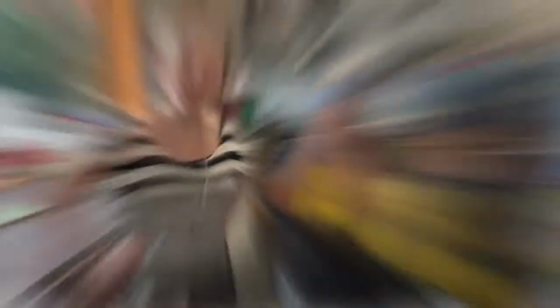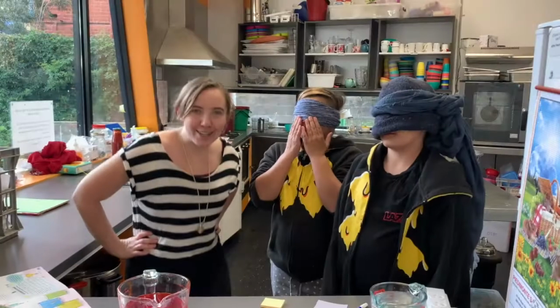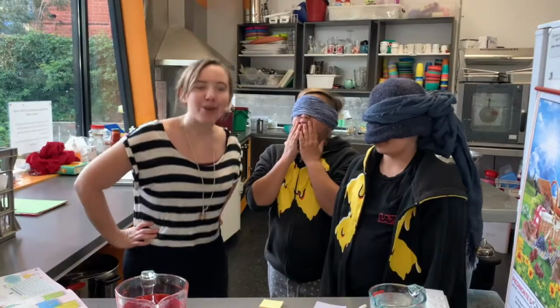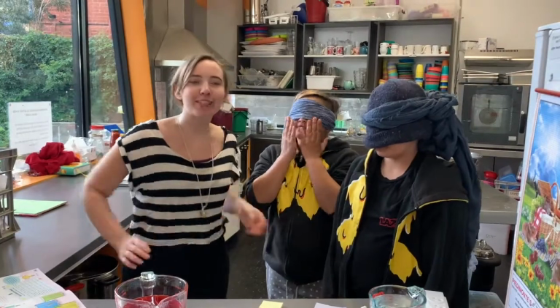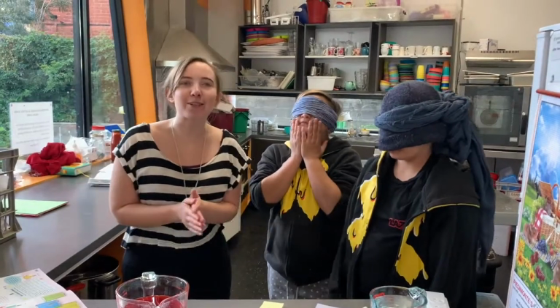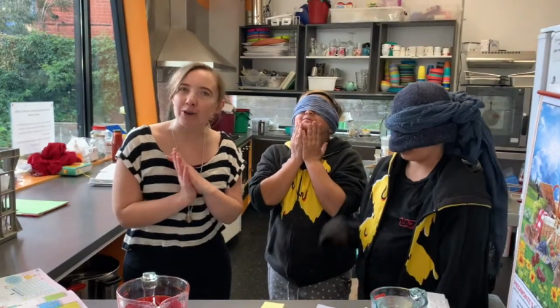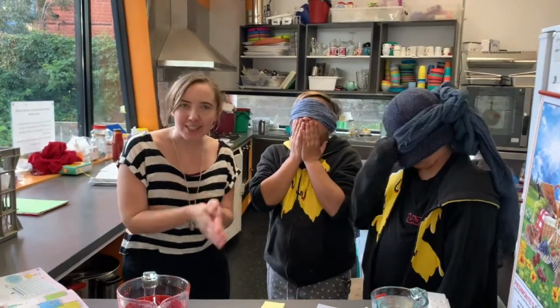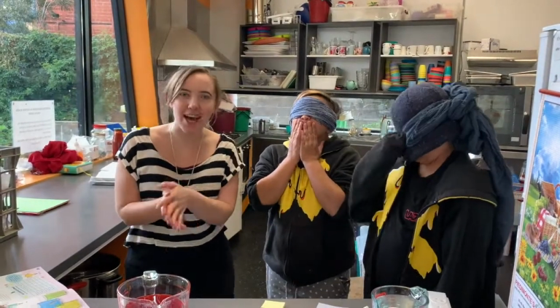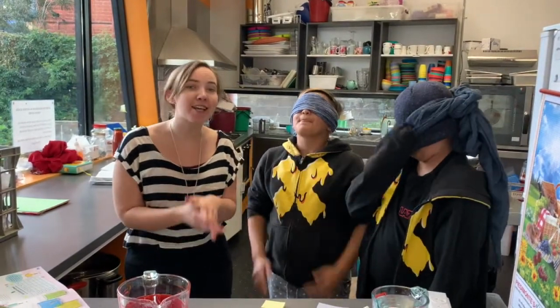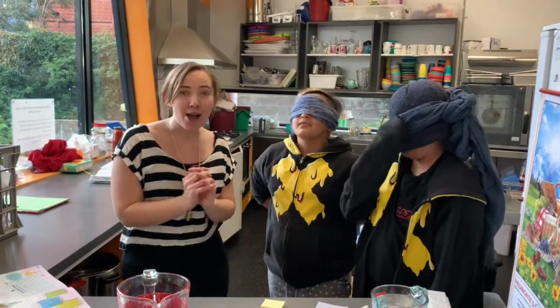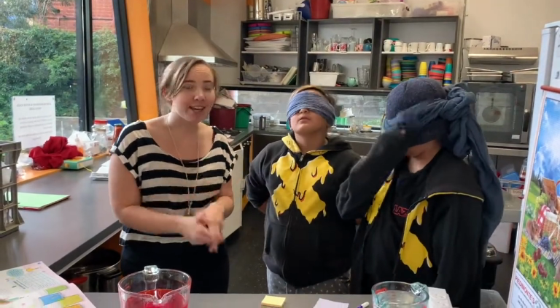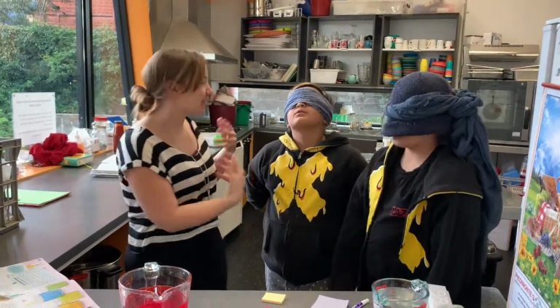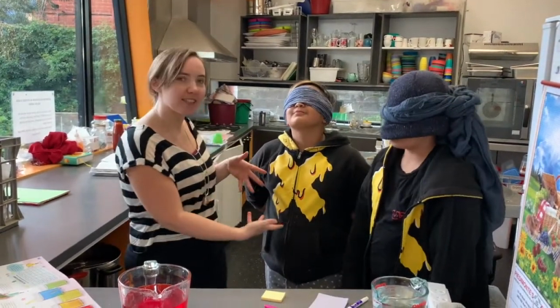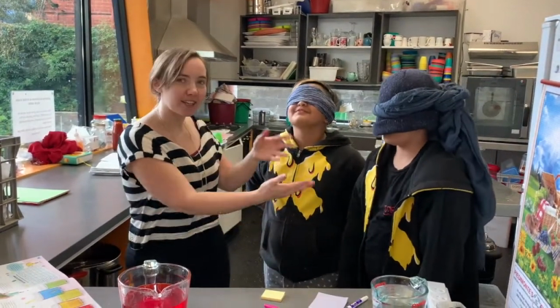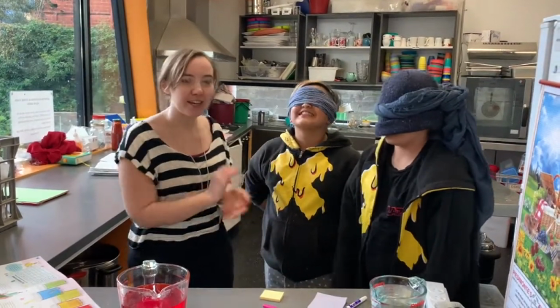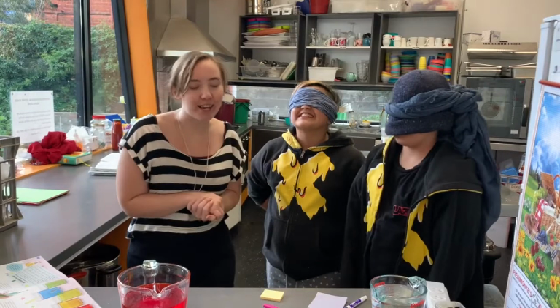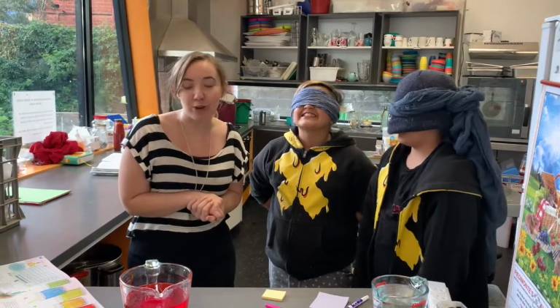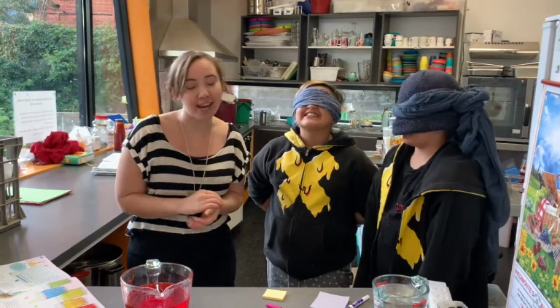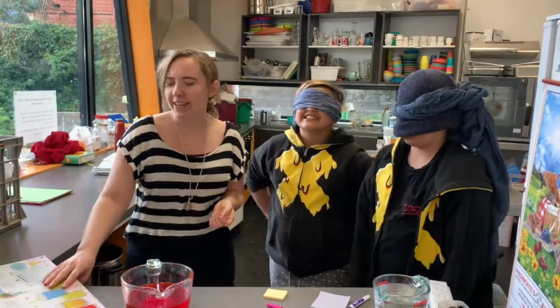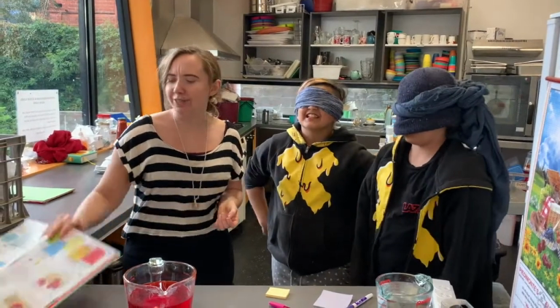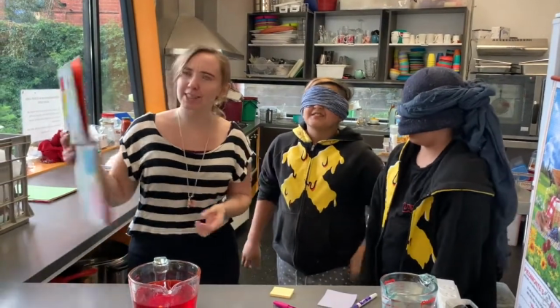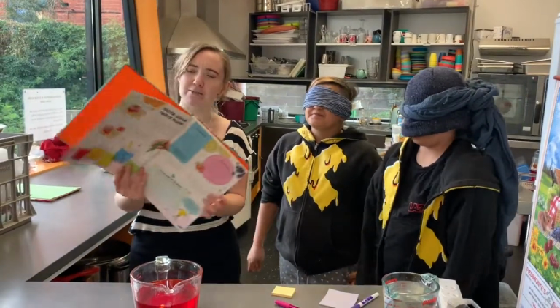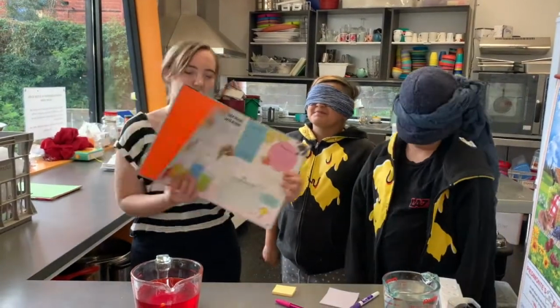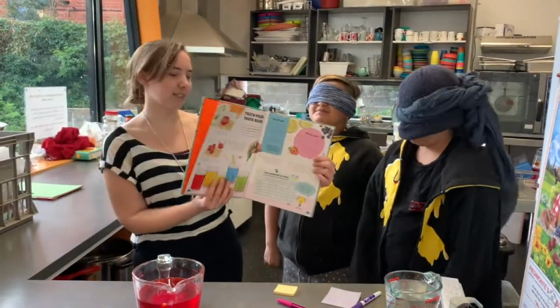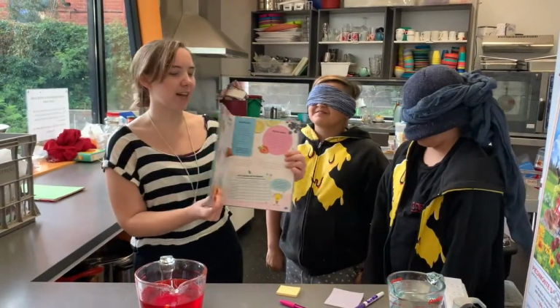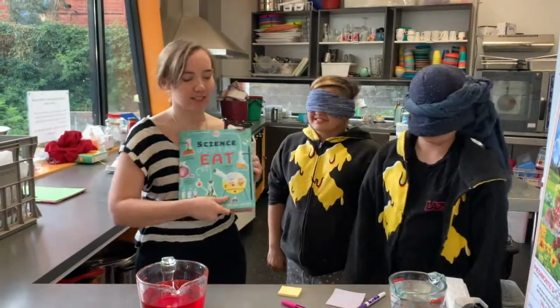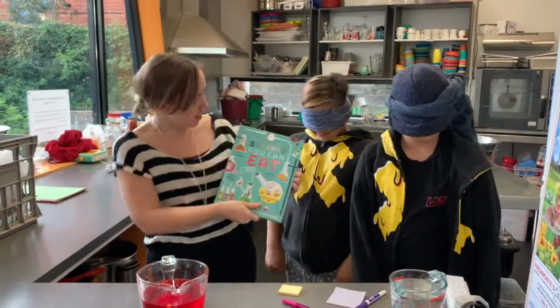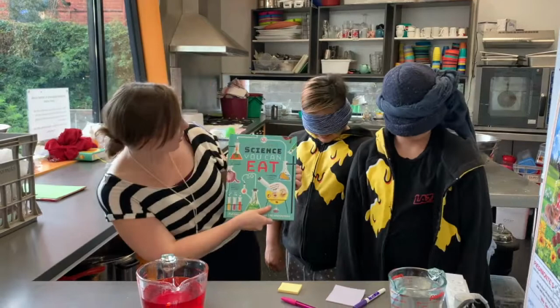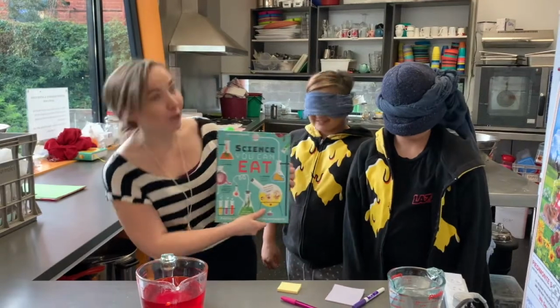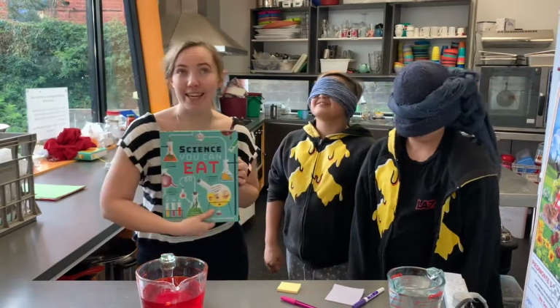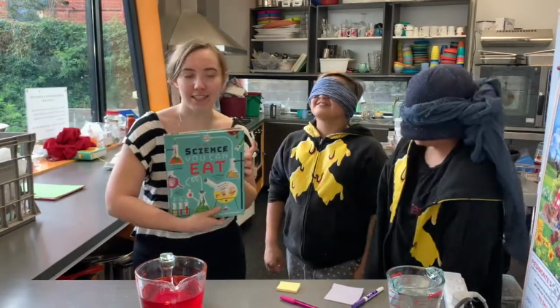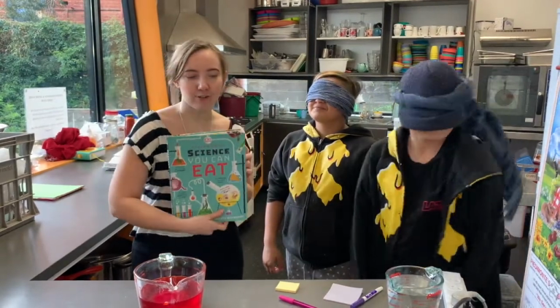Hello! Welcome to this episode of Oshk Kitchen Science. I'm Brianna, this is Indira and Javia, and they're going to help me today see if this experiment in this Science You Can Eat is correct.